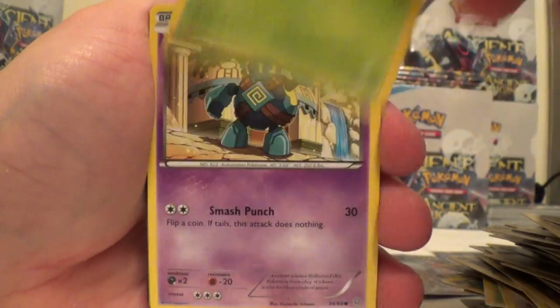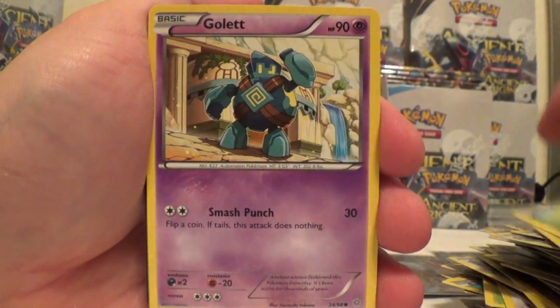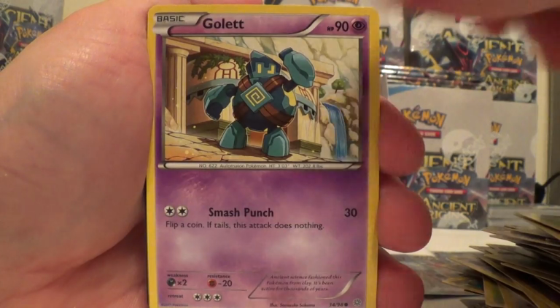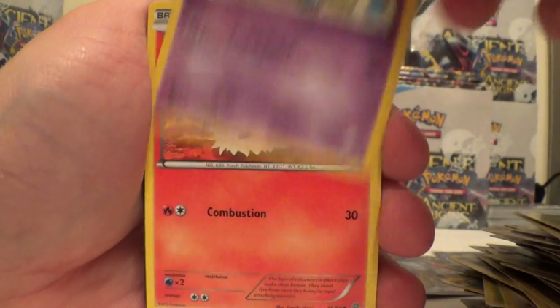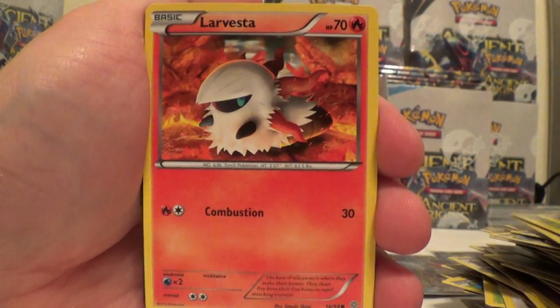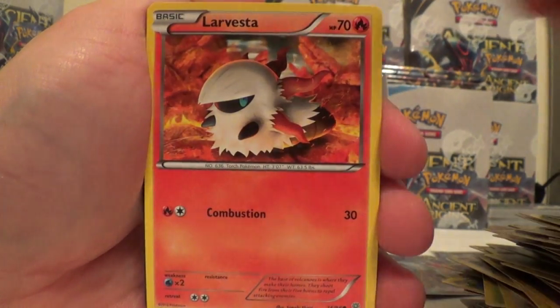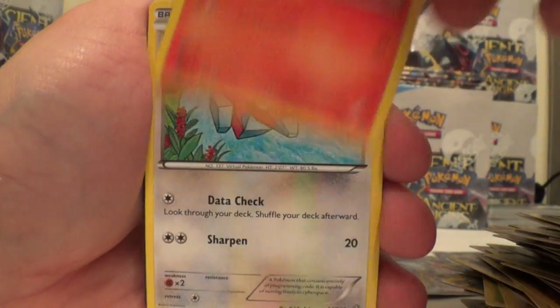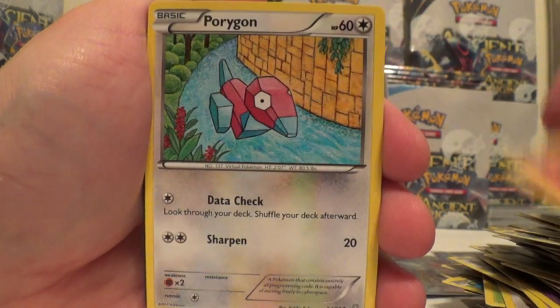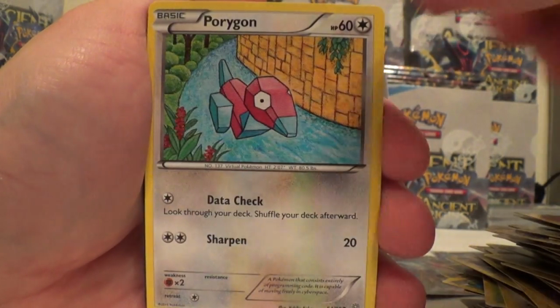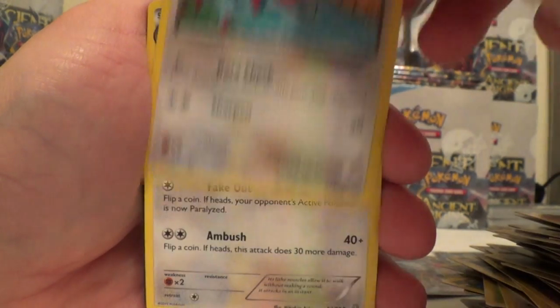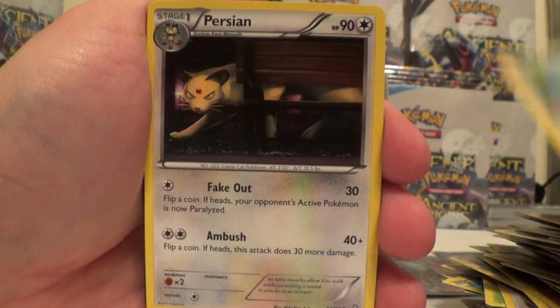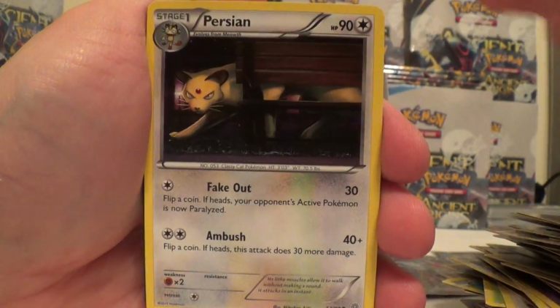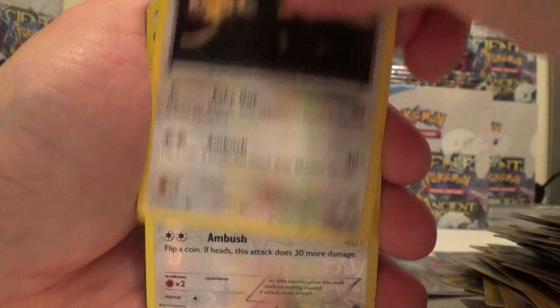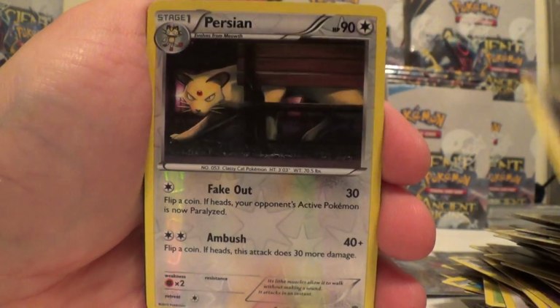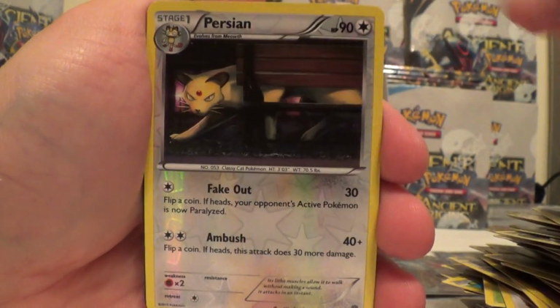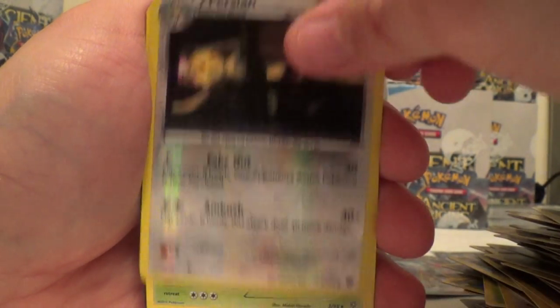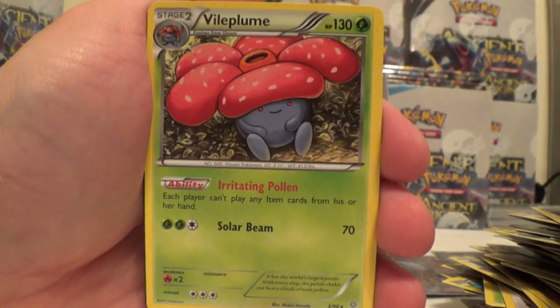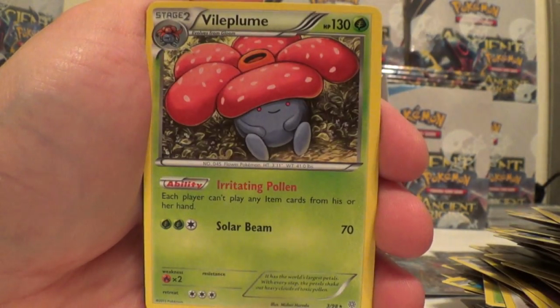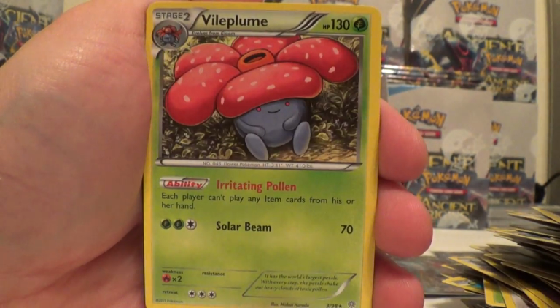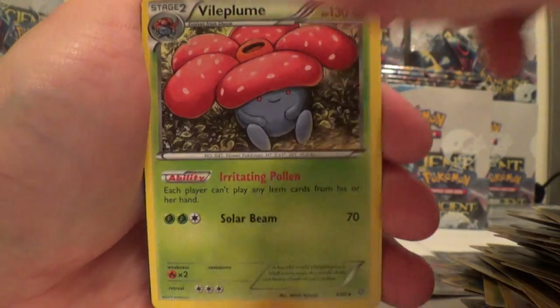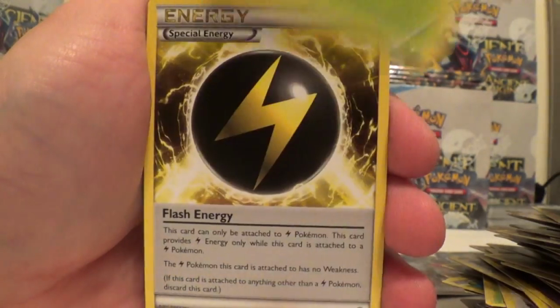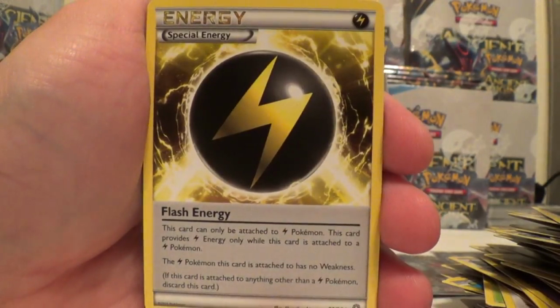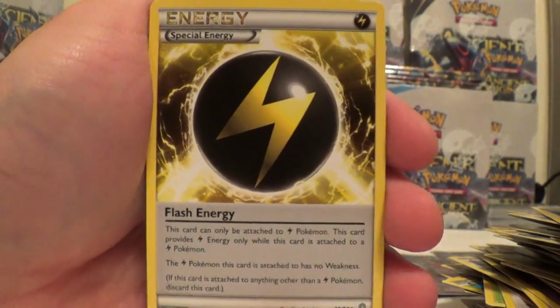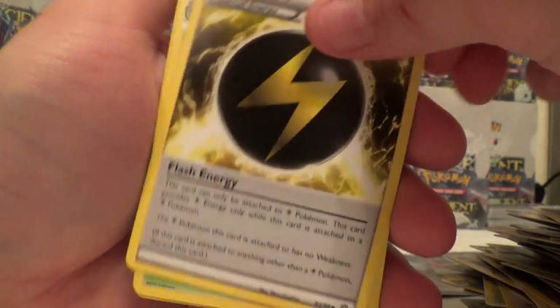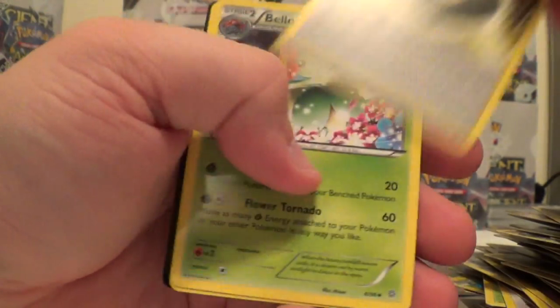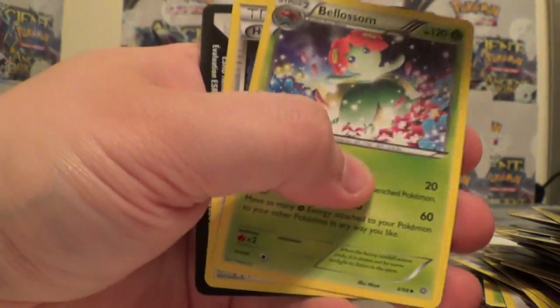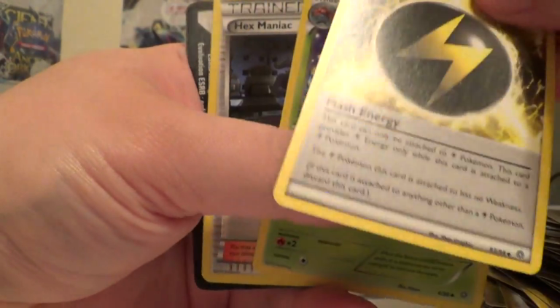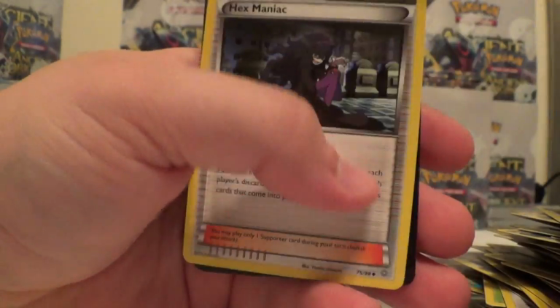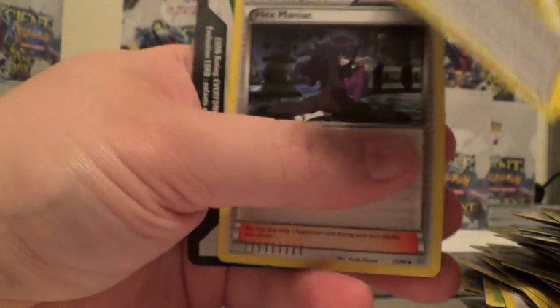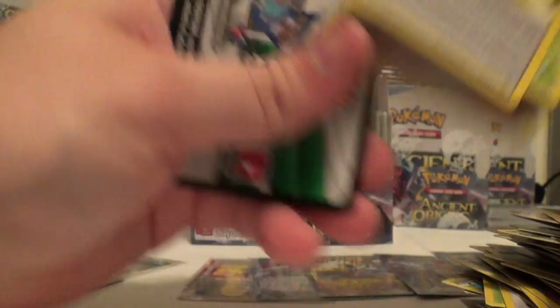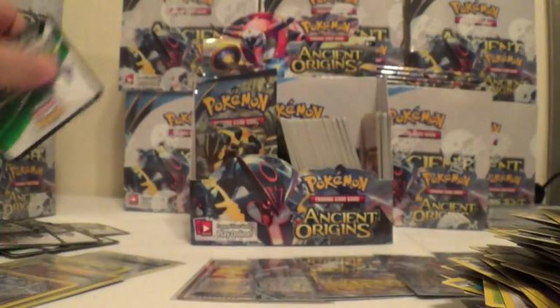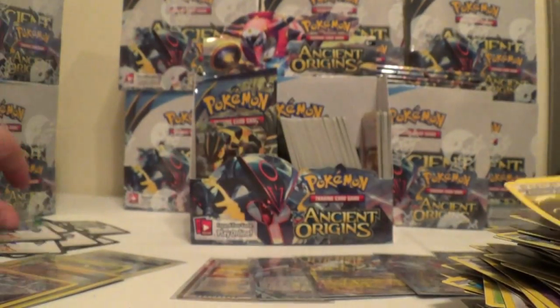Kombi, Gullit, Larvesta, Porygon, Persian, Persian Reverse, and Vileplume. Flash Energy, Blossom, and Hex Maniac.